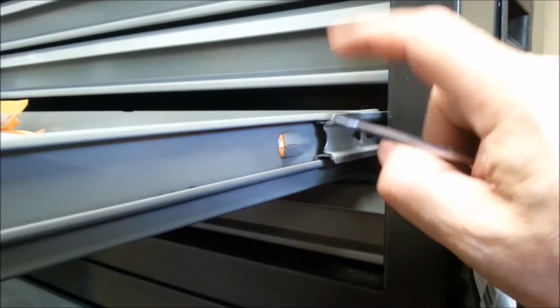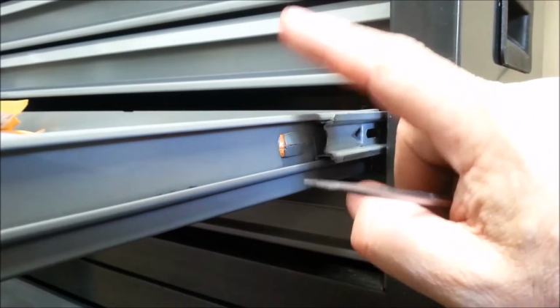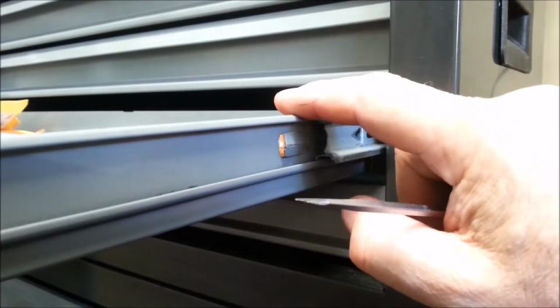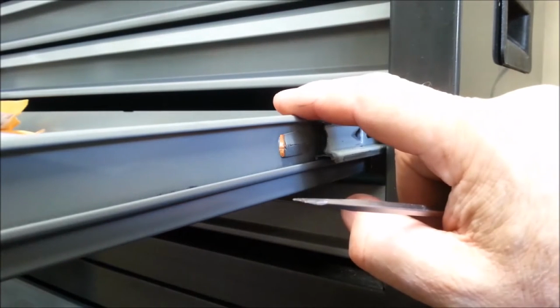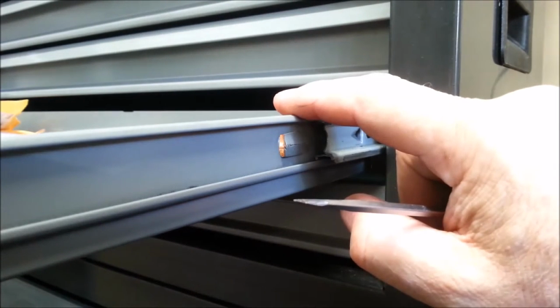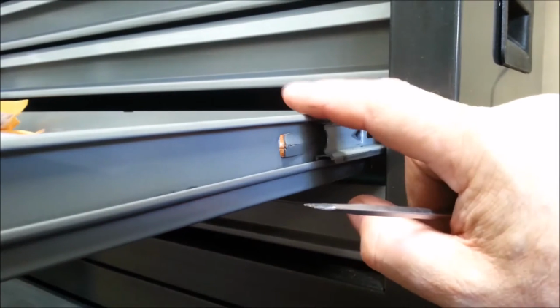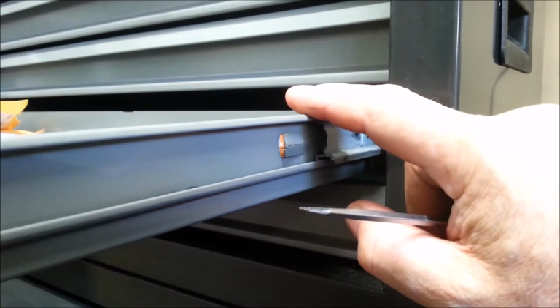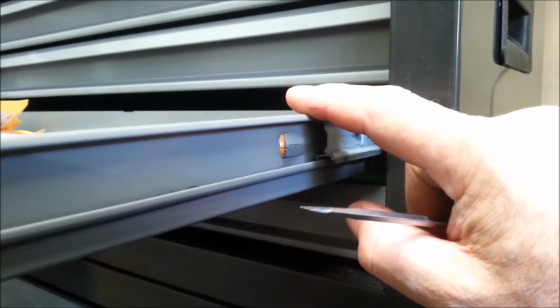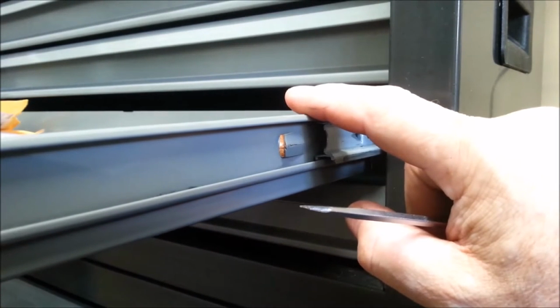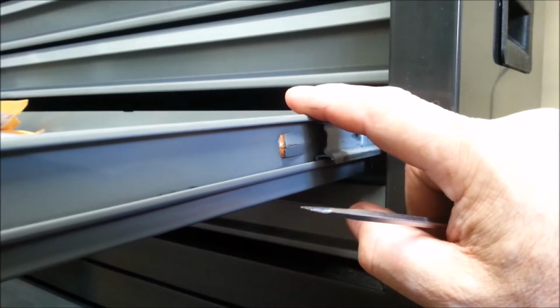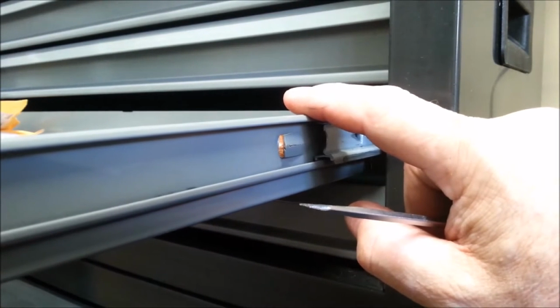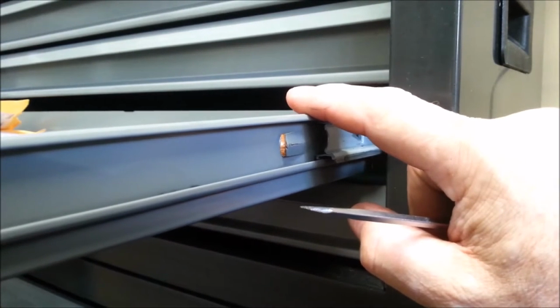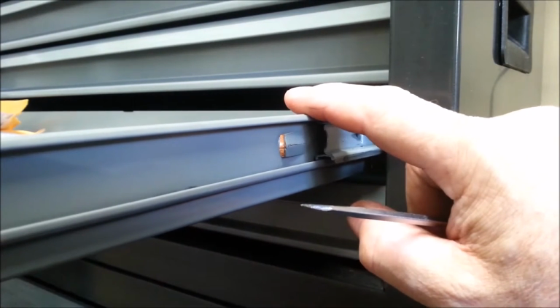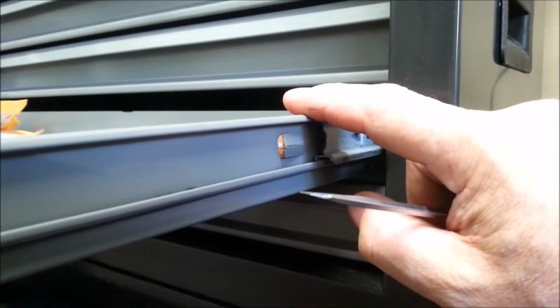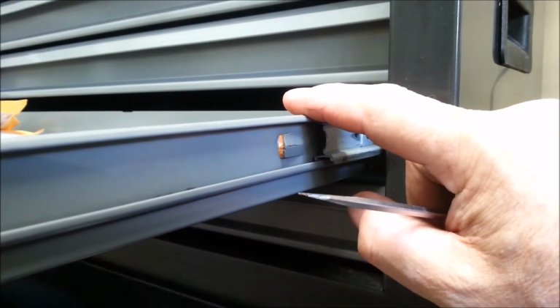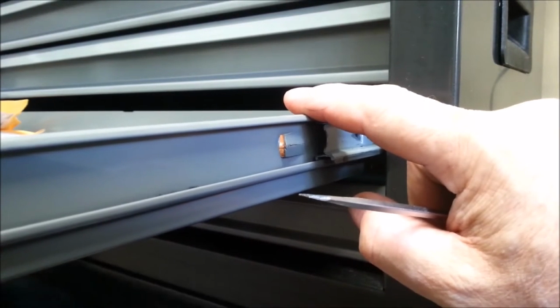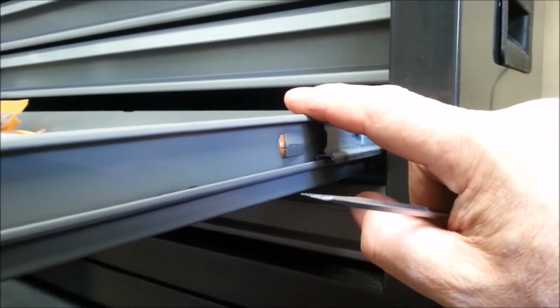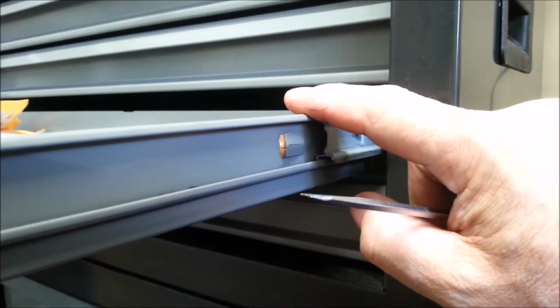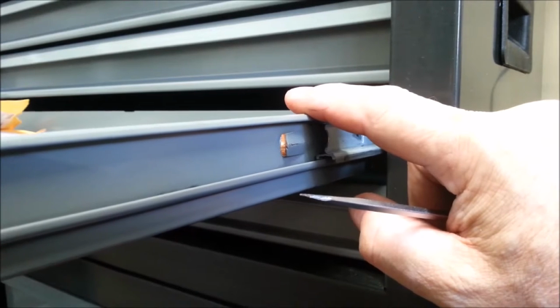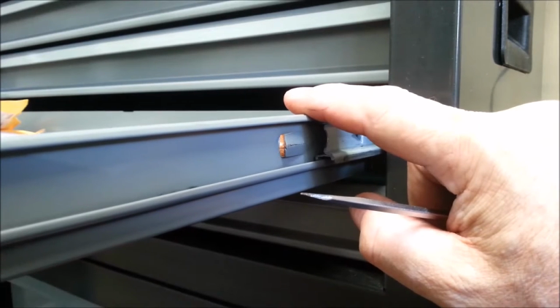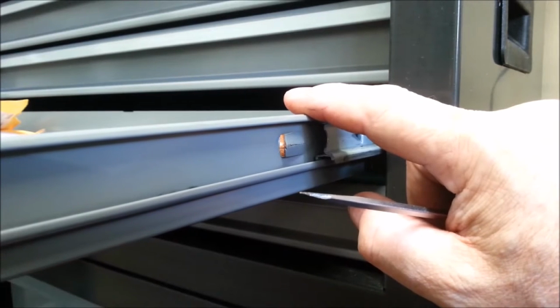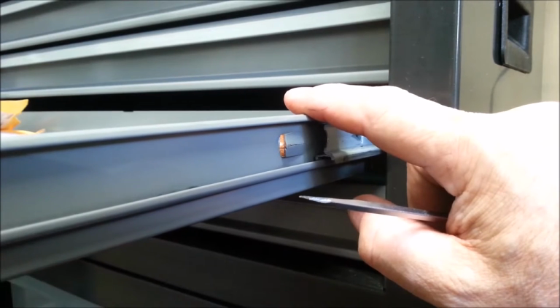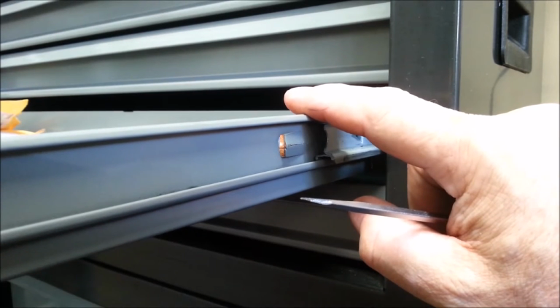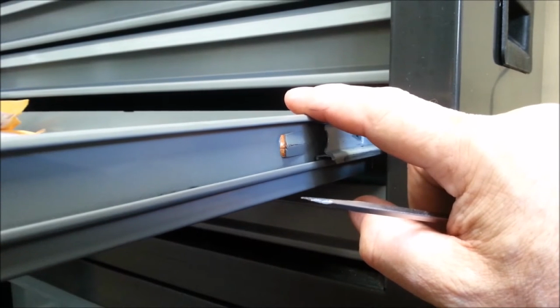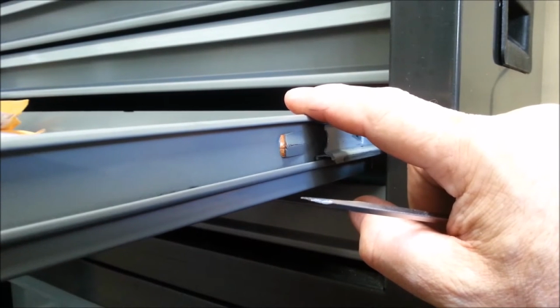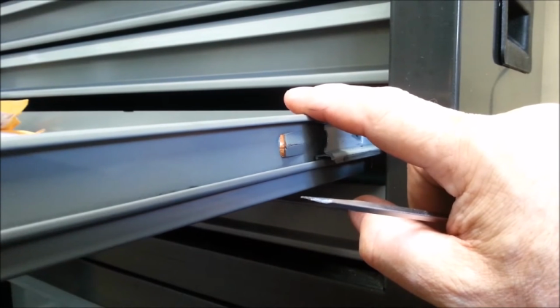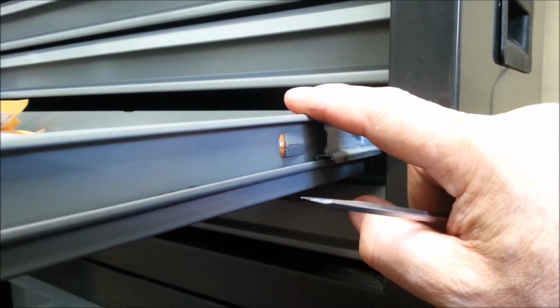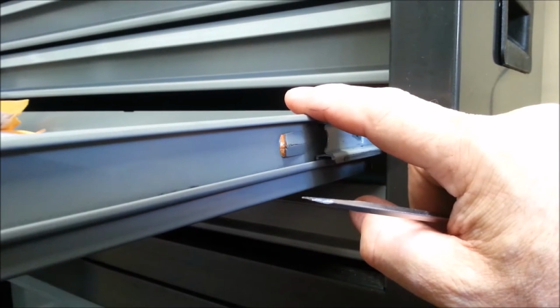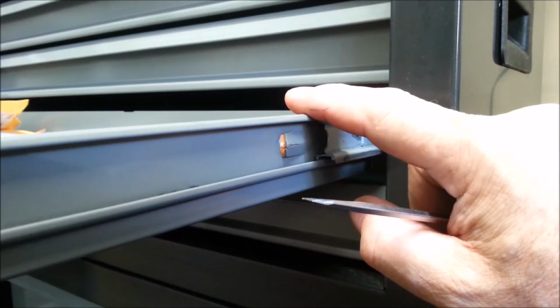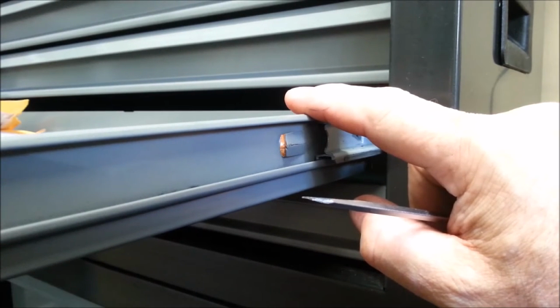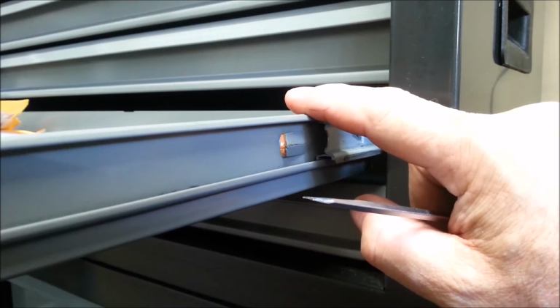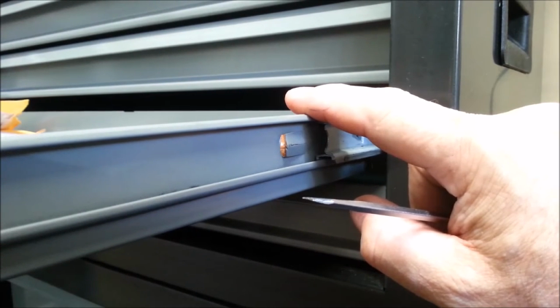I'm going to get one of the big drawers out and we're going to go make liners for it.